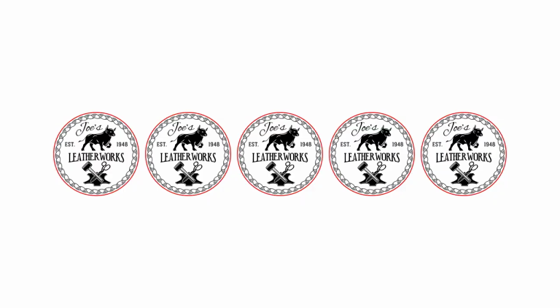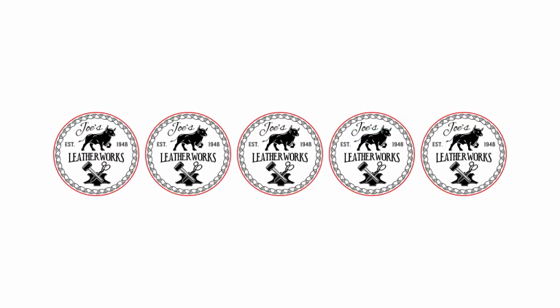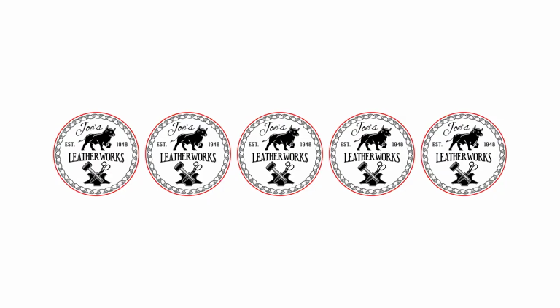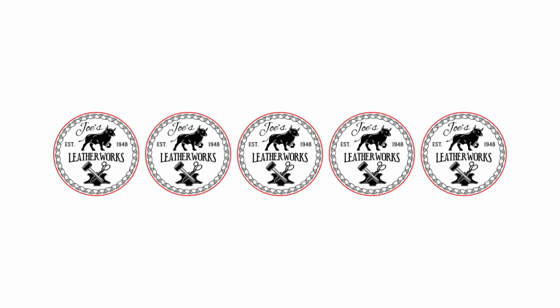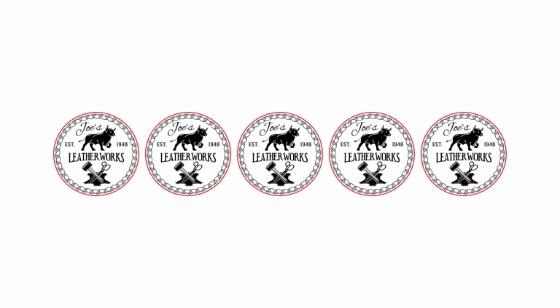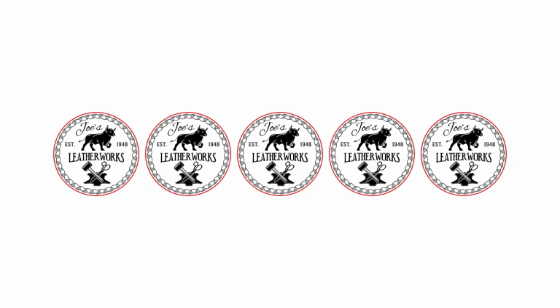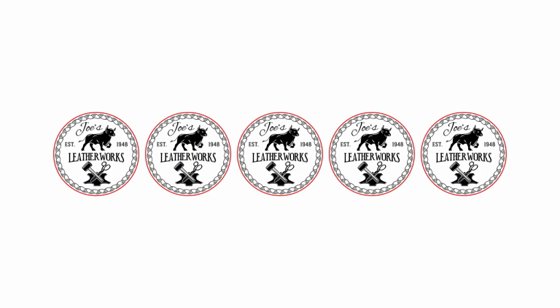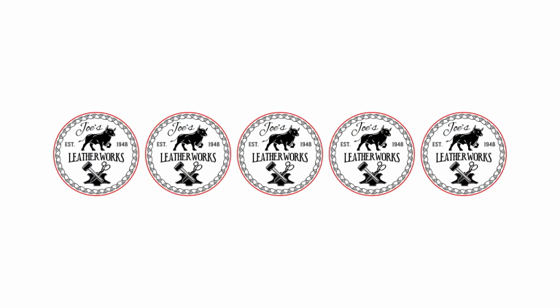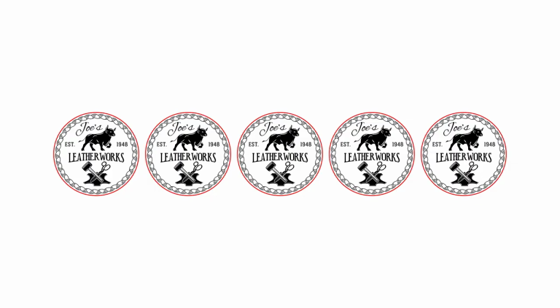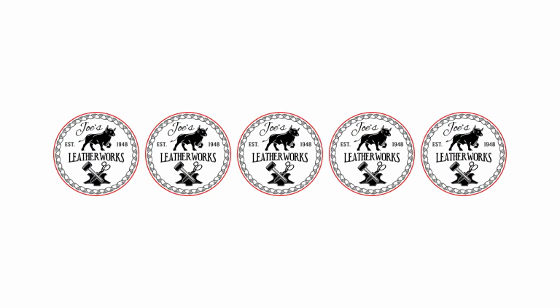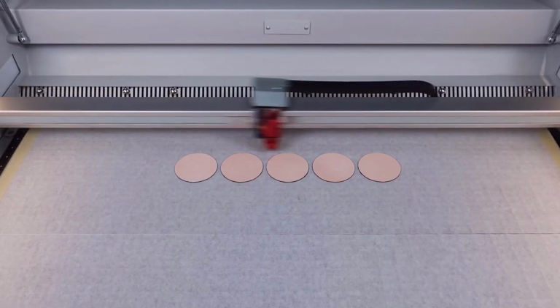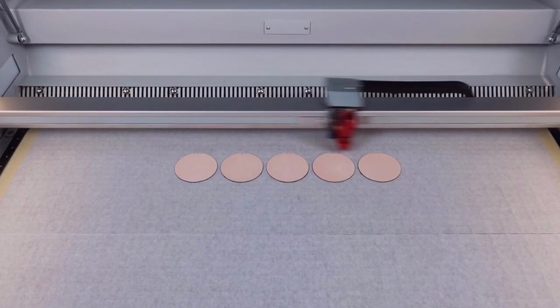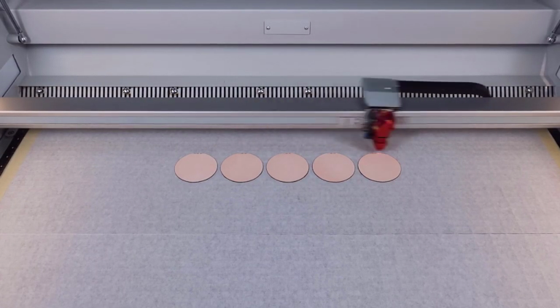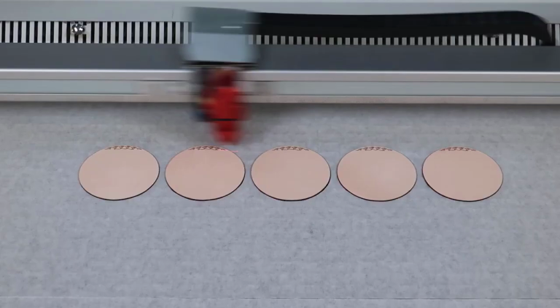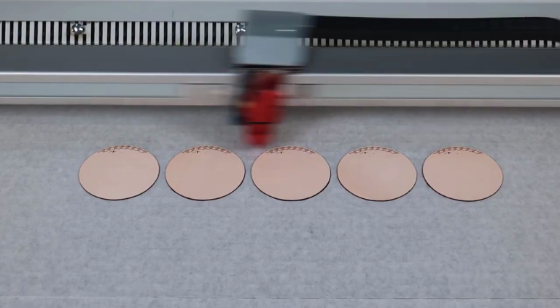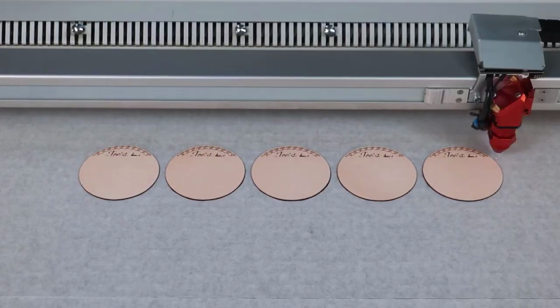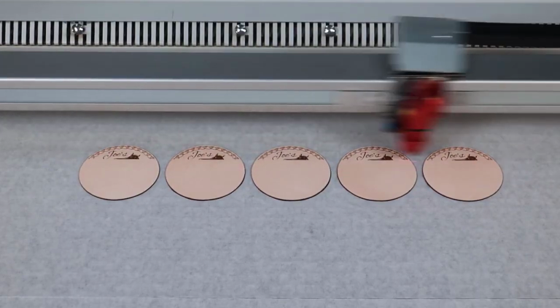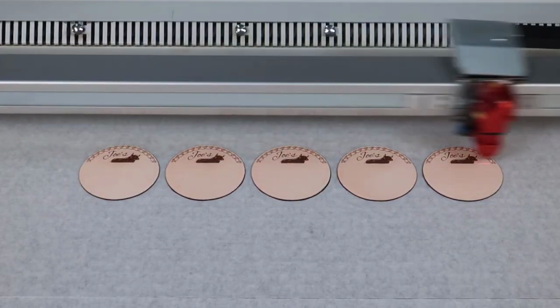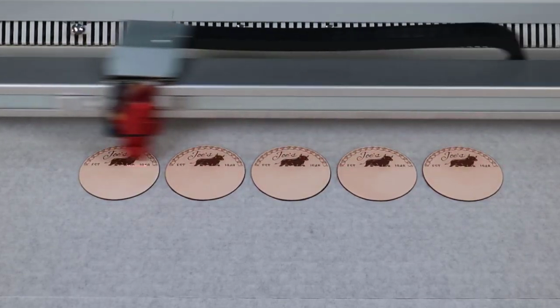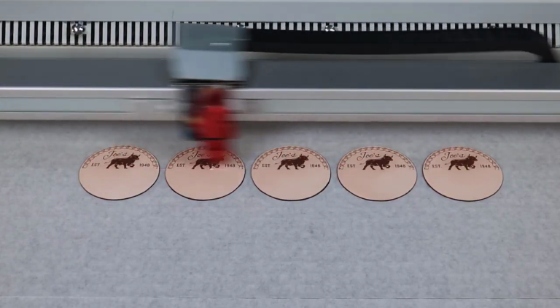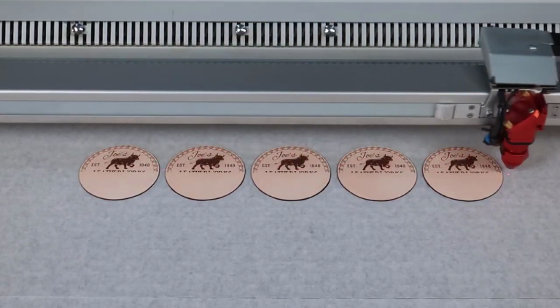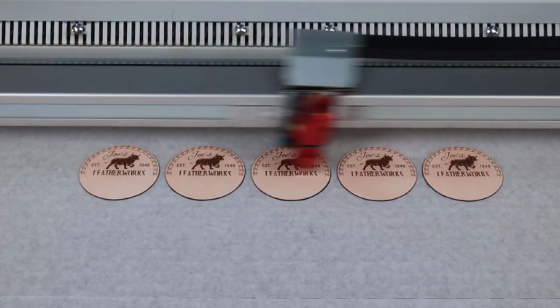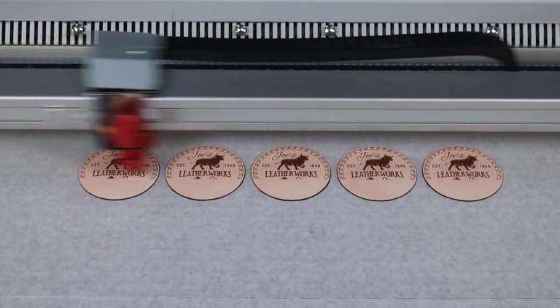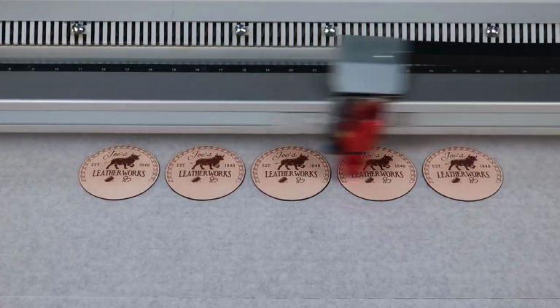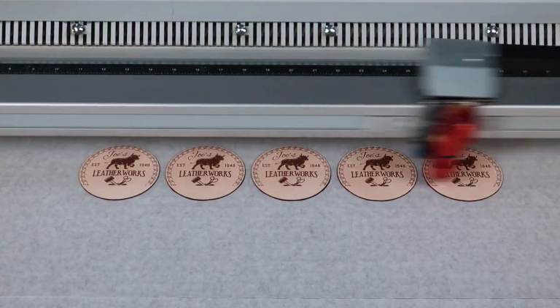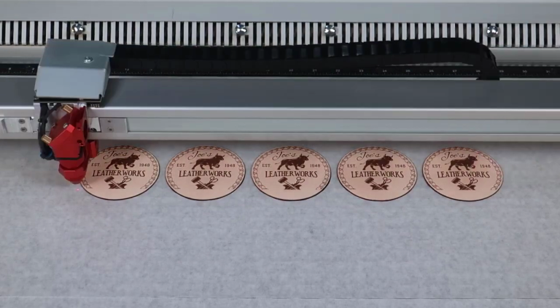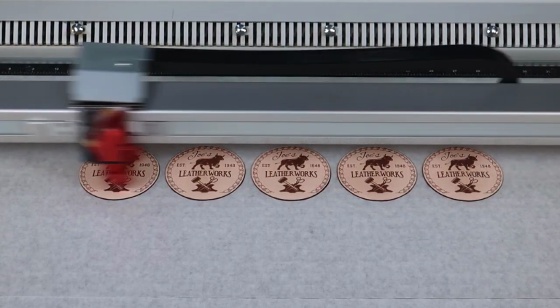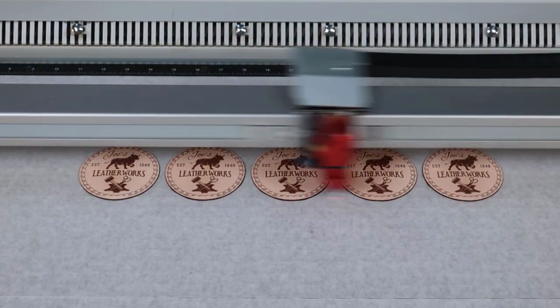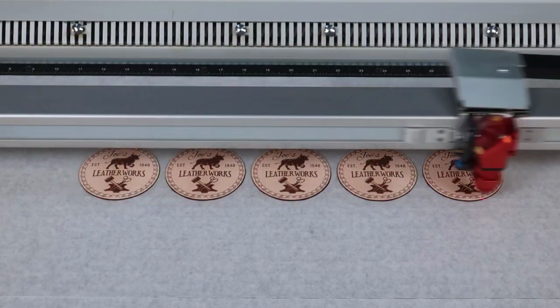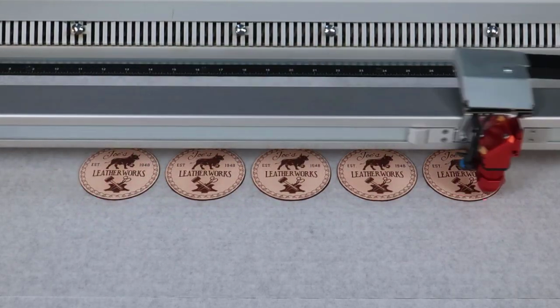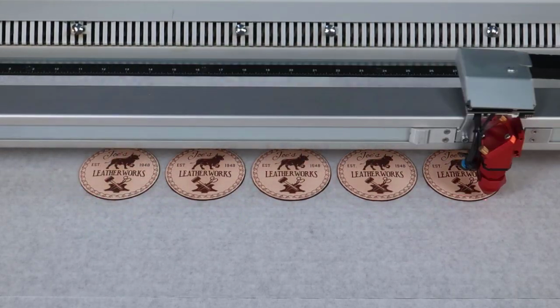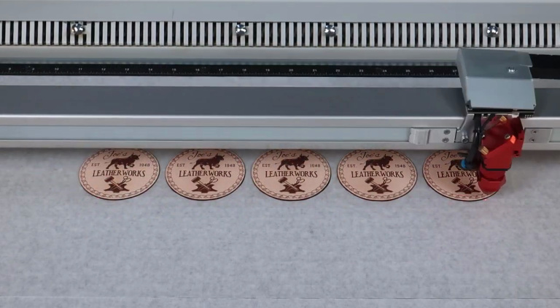Now skip the red and run the black color using standard materials database leather settings in this case. Note that this only works if all the openings are covered. If an opening is not going to be used, then cover it with something like paper to create the vacuum.